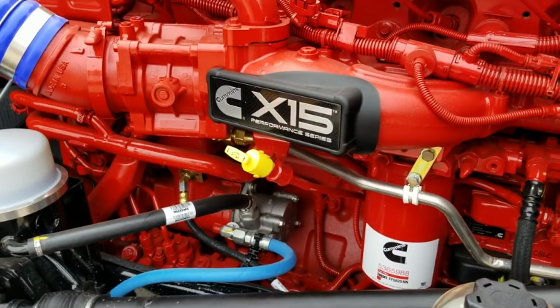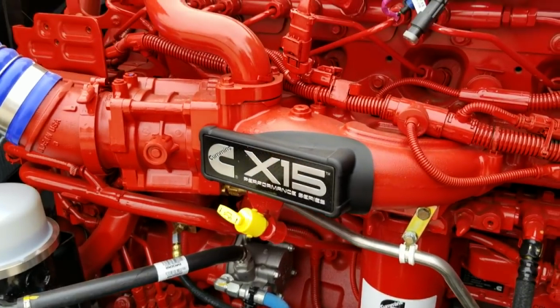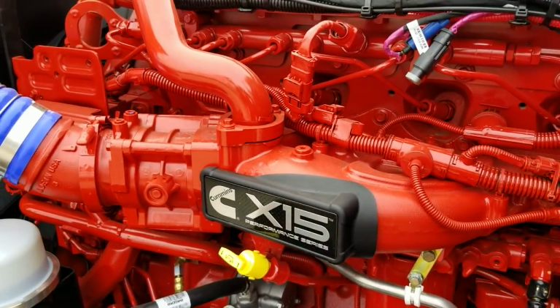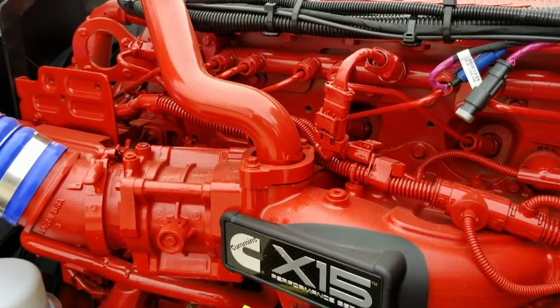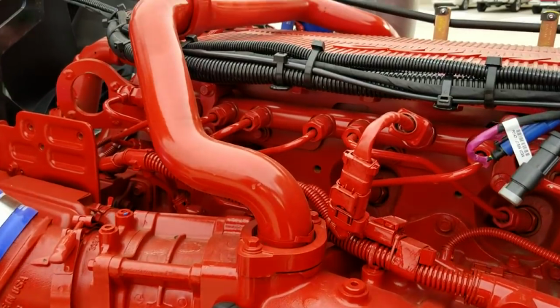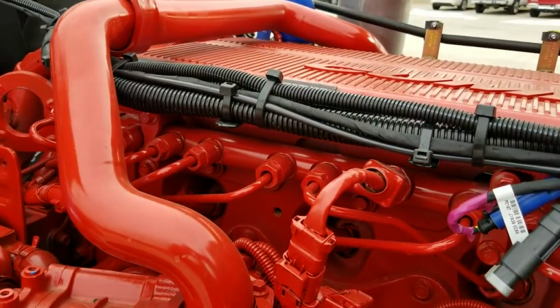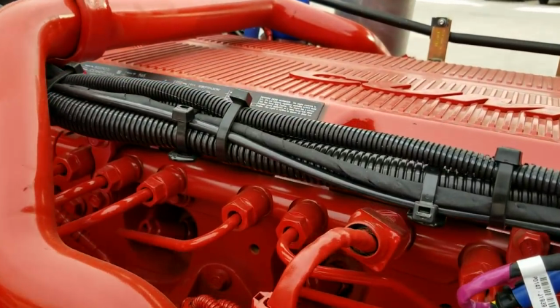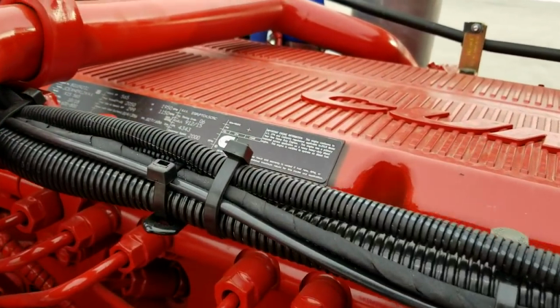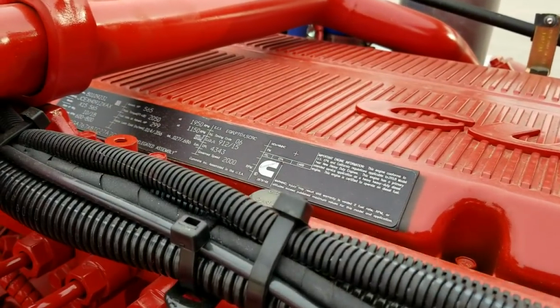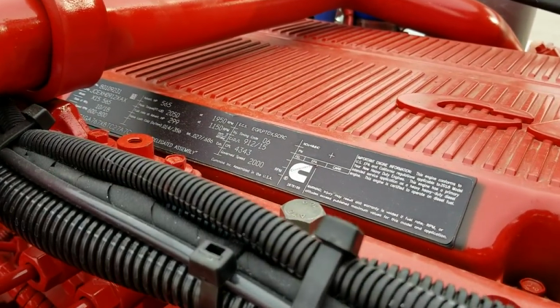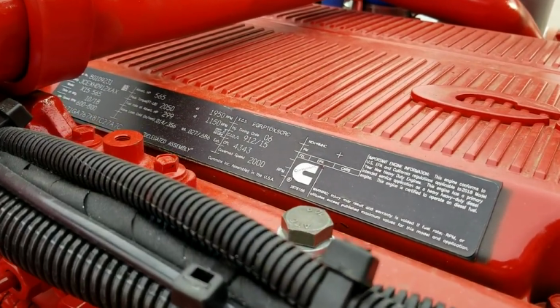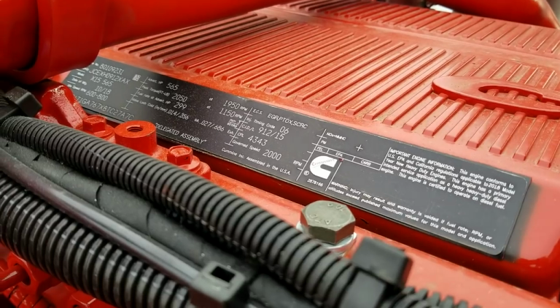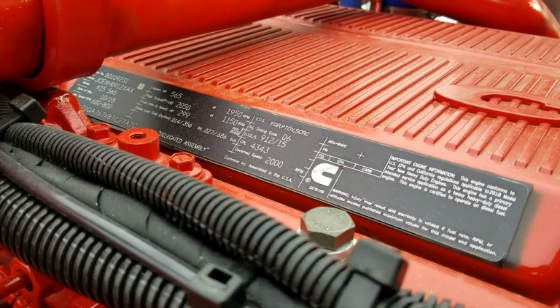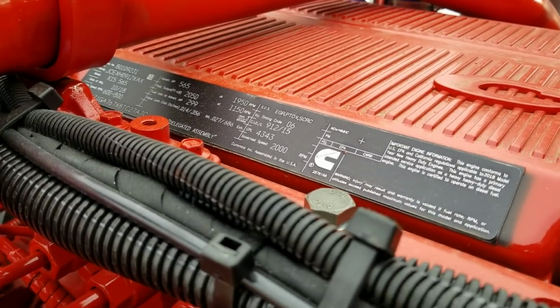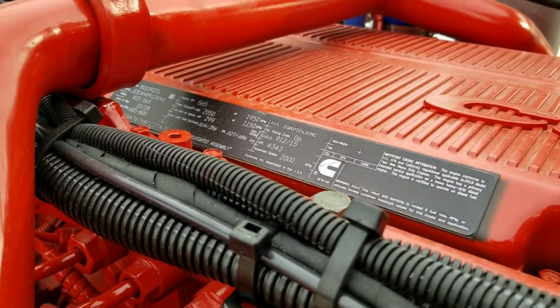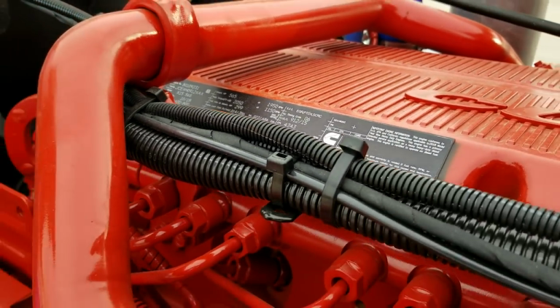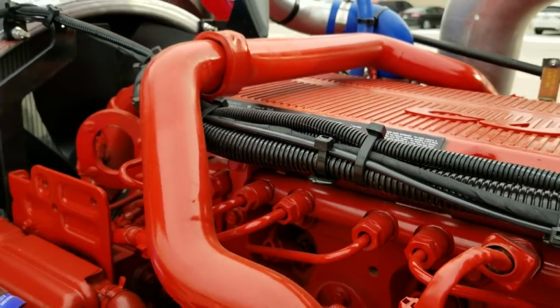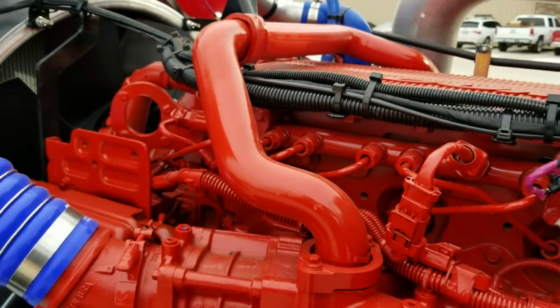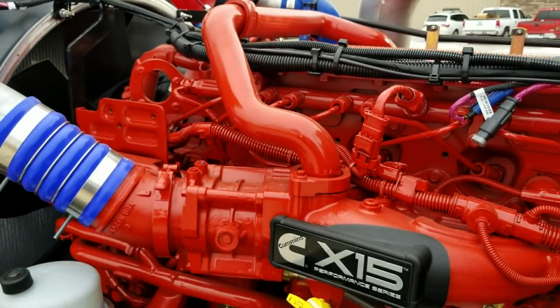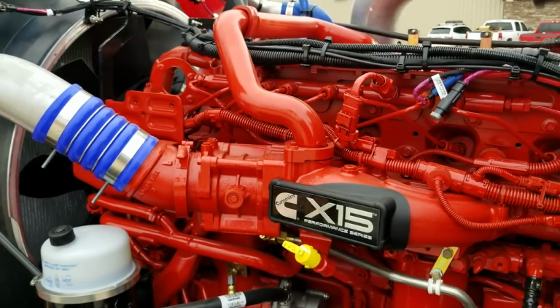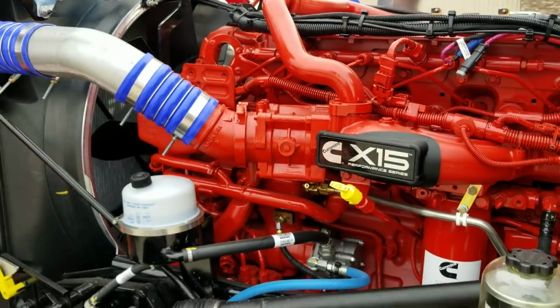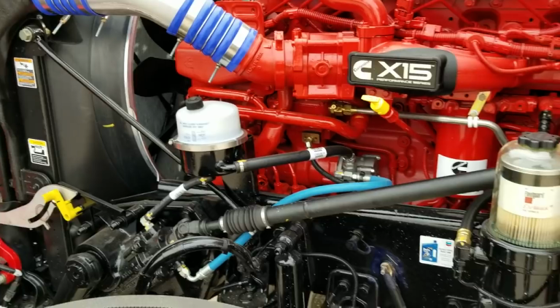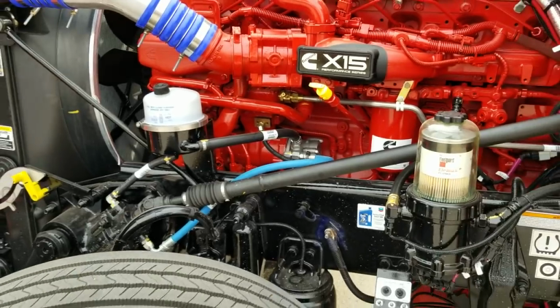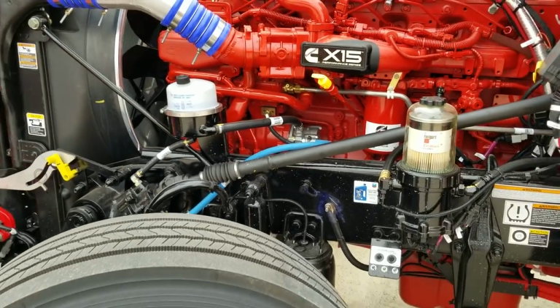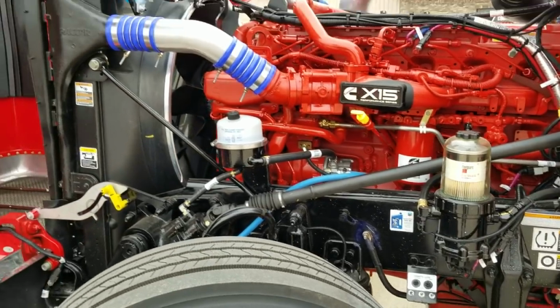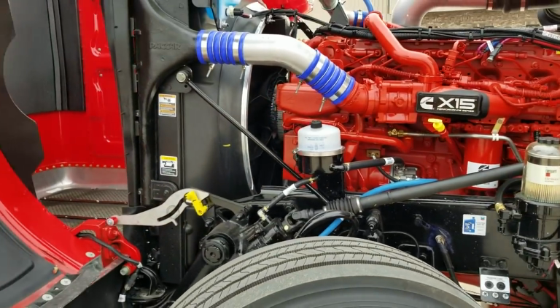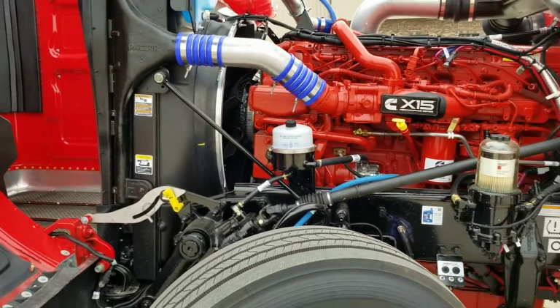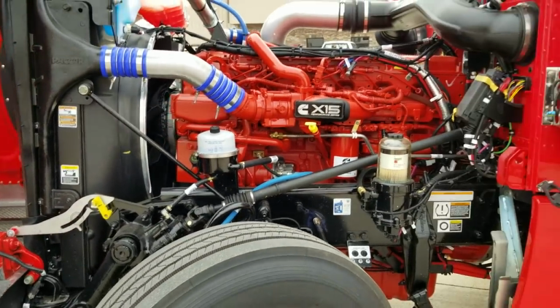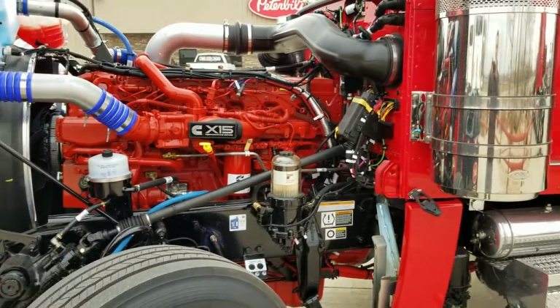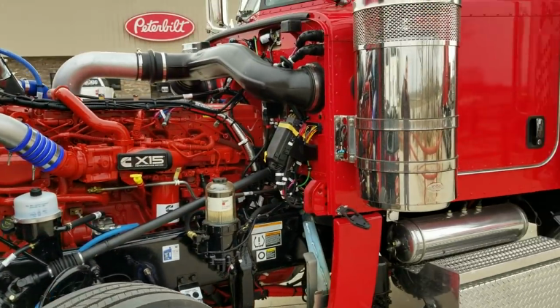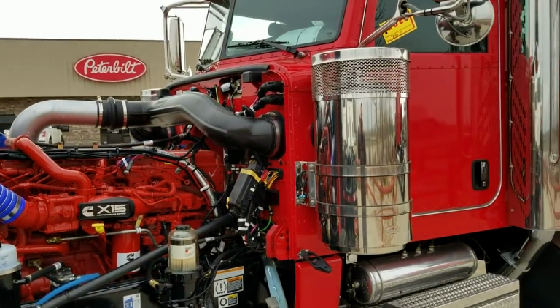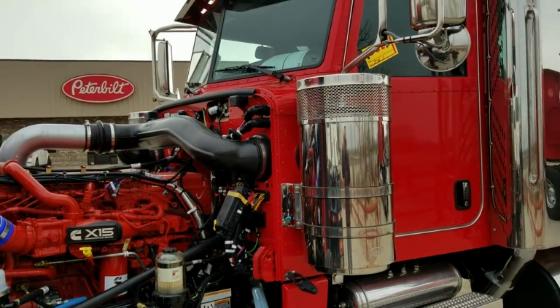I think we've got four or five of these trucks coming — they're flat tops with the air ride front suspension on them. So if that's a feature you've got to have, give me a call about that one. I'll let you know what colors we've got coming and which ones we actually have in stock.